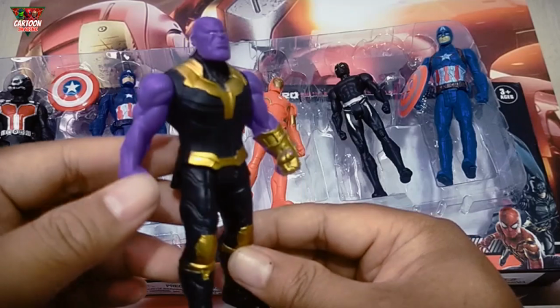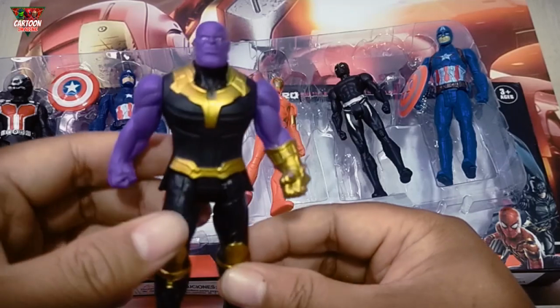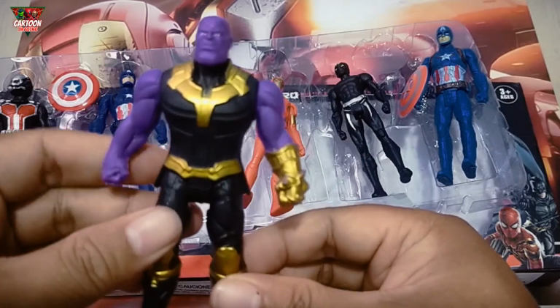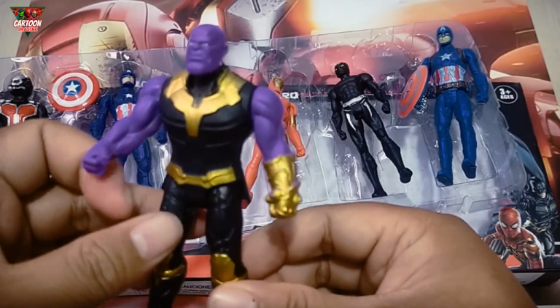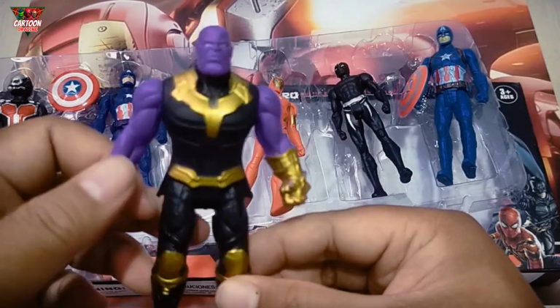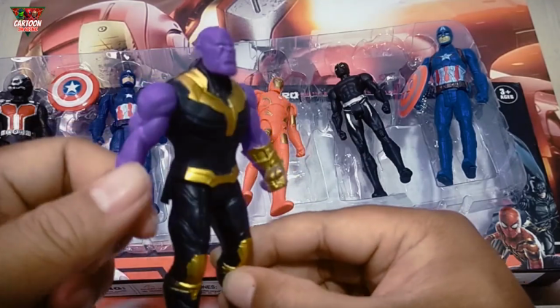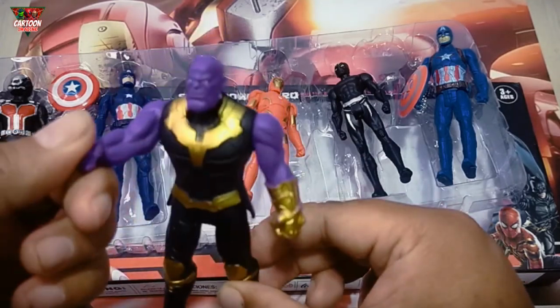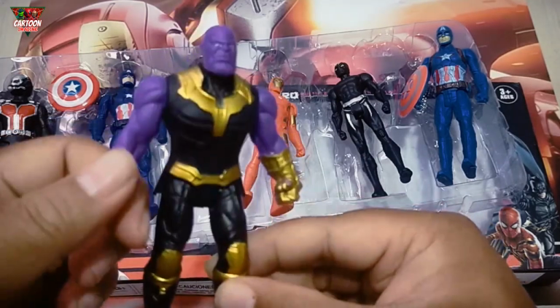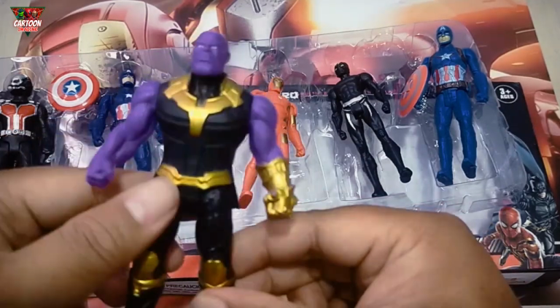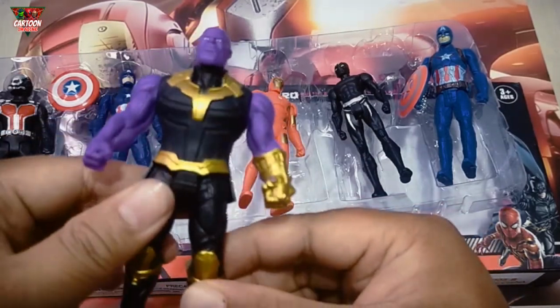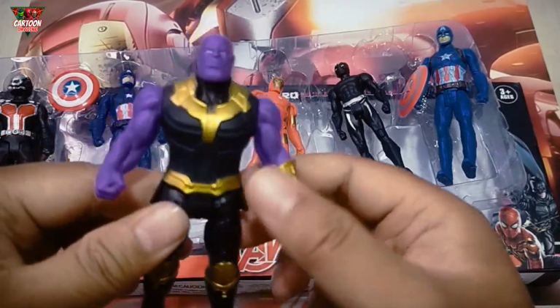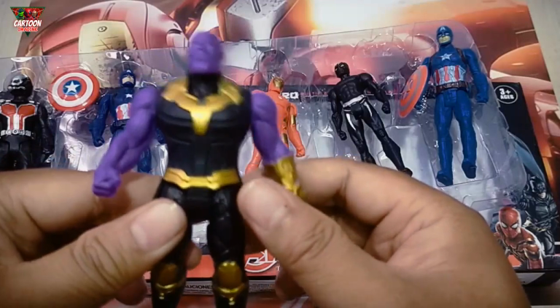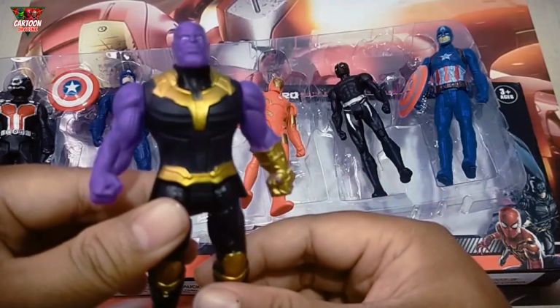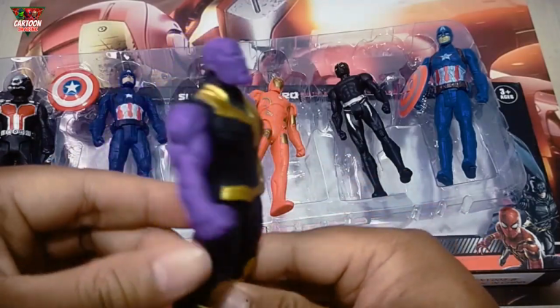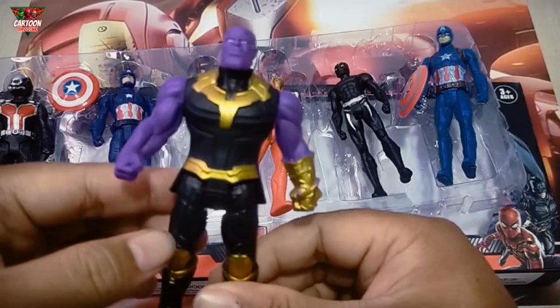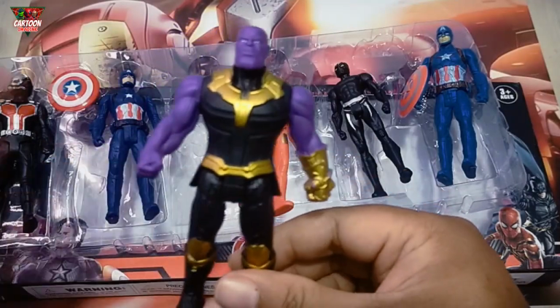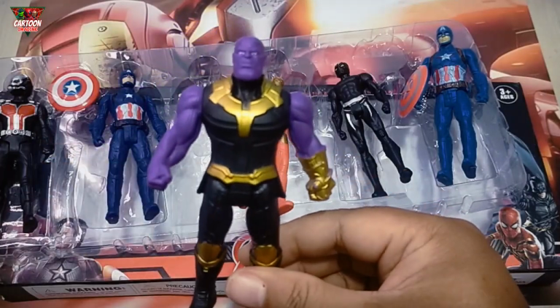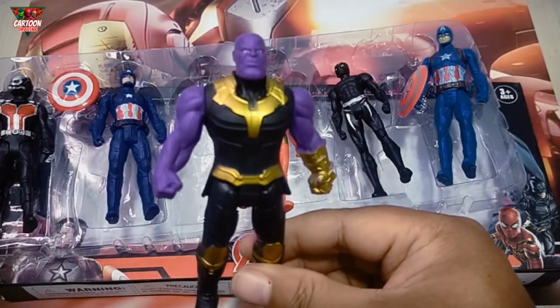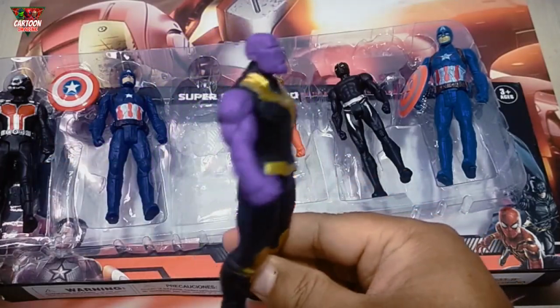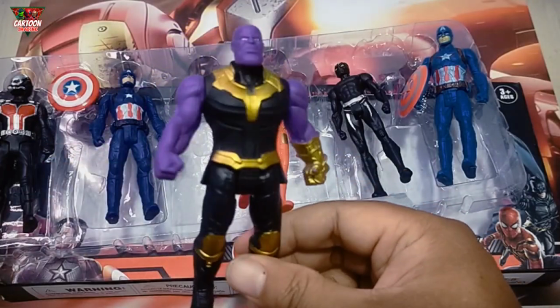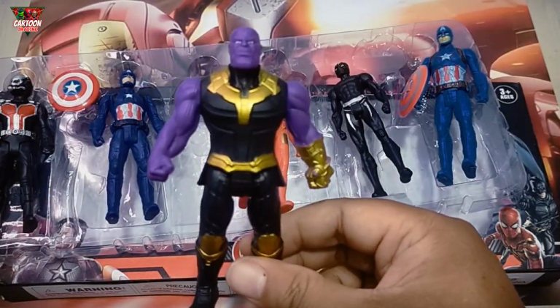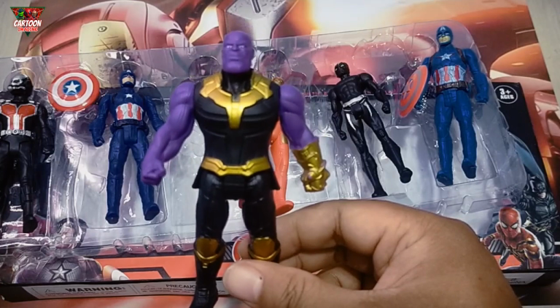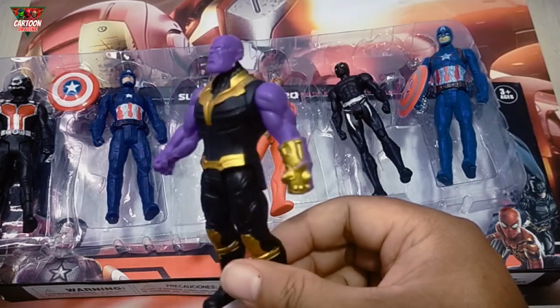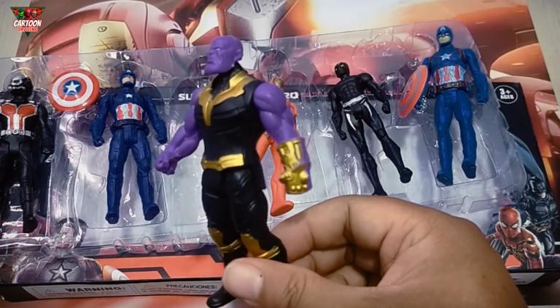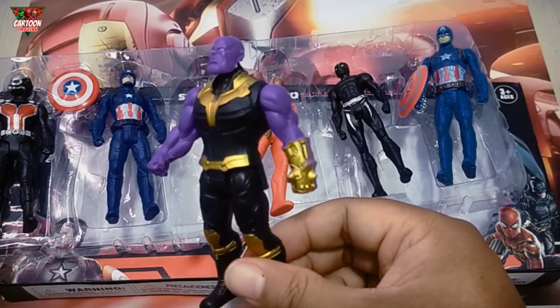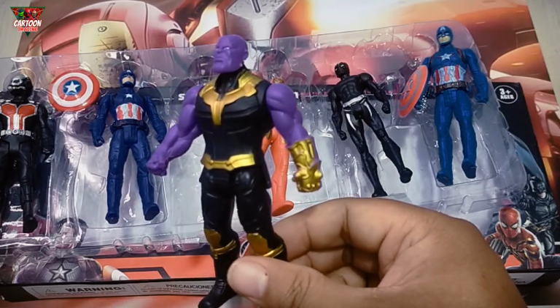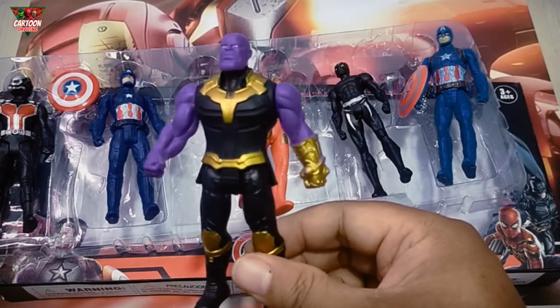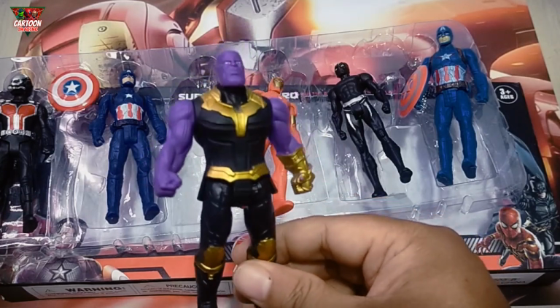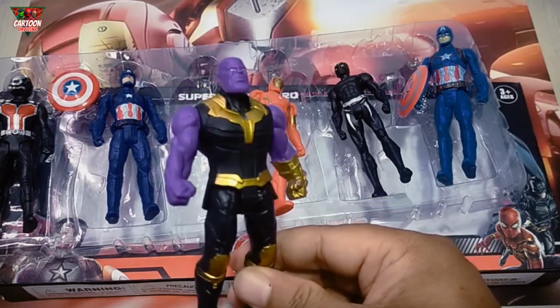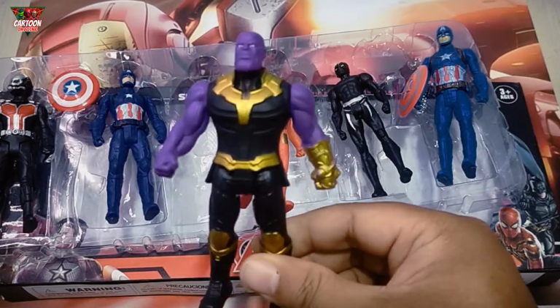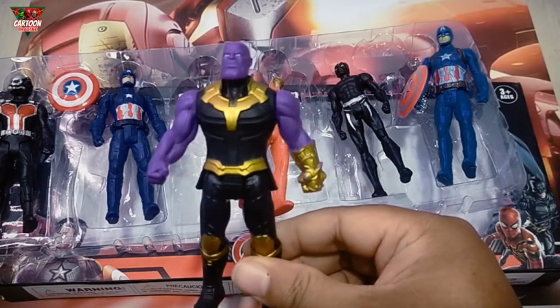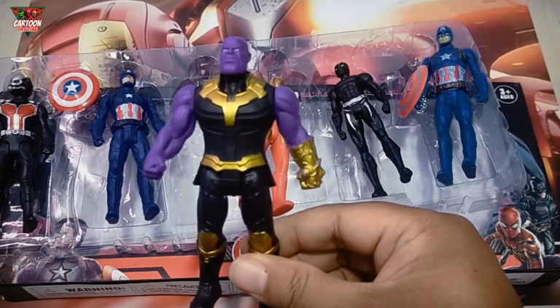And this strong character — Avenger. Superhero with purple, black, and color — Thanos!